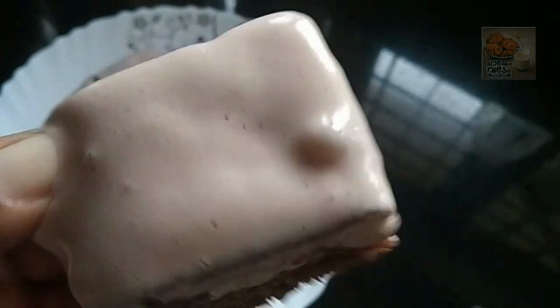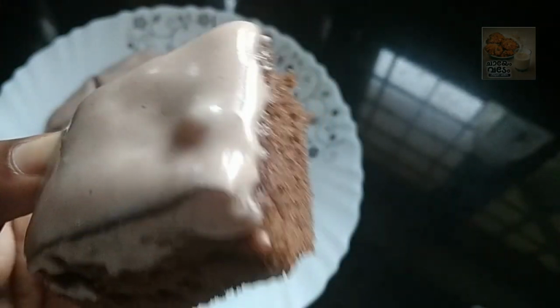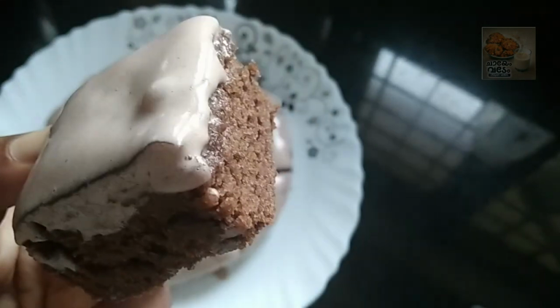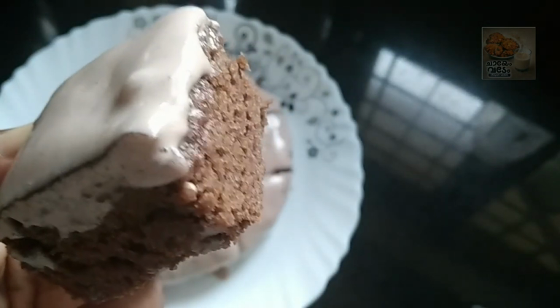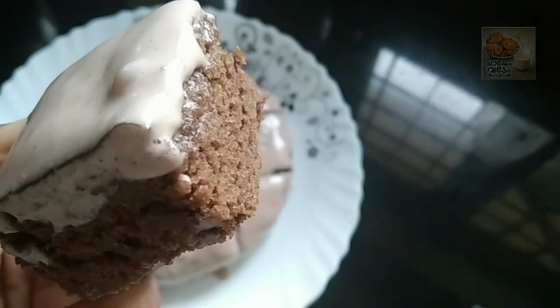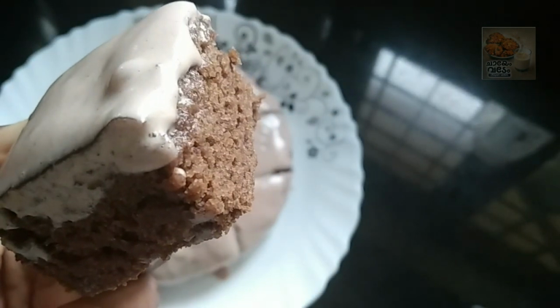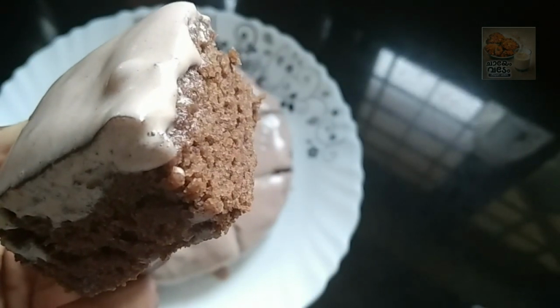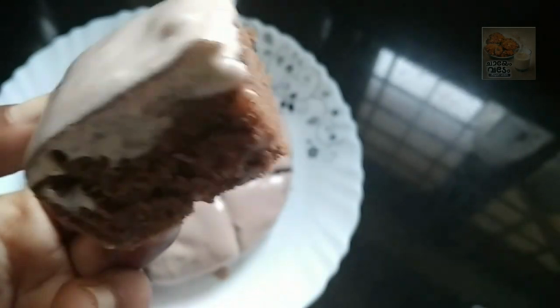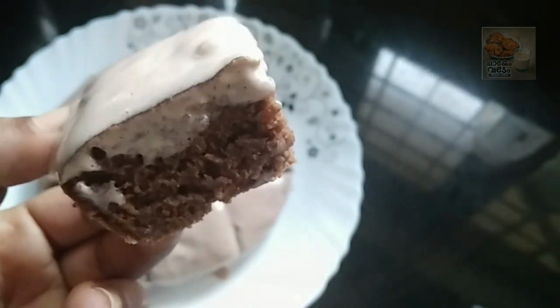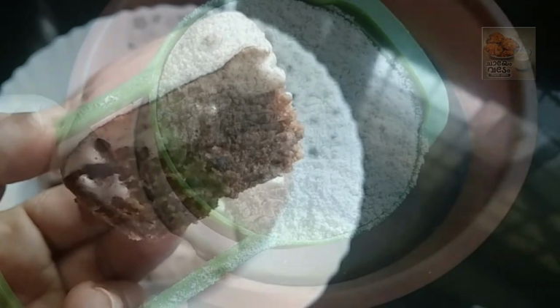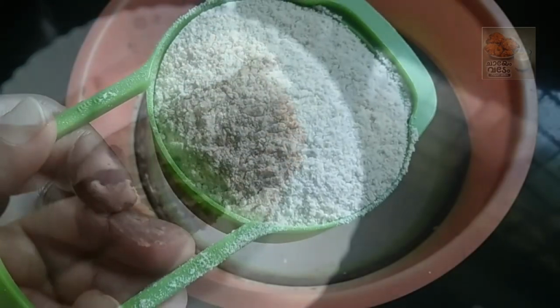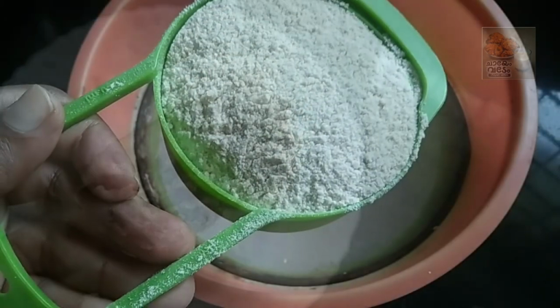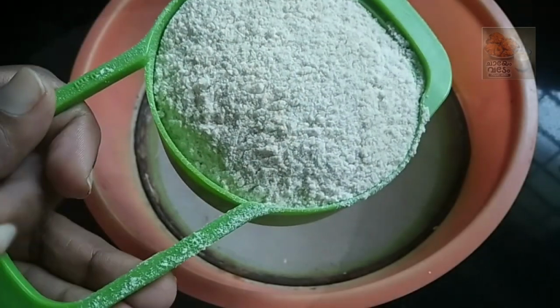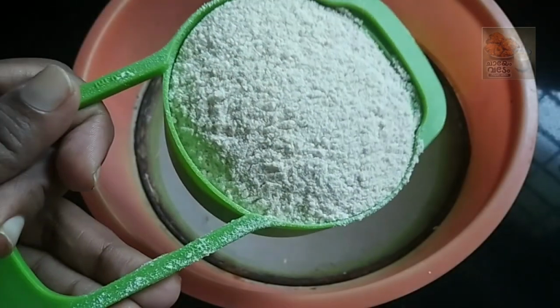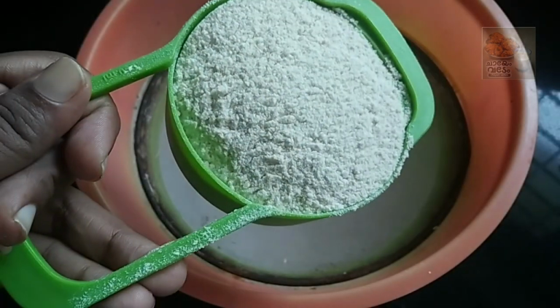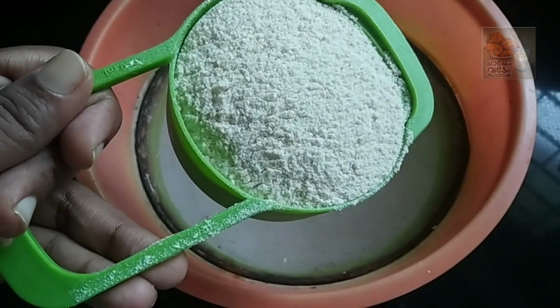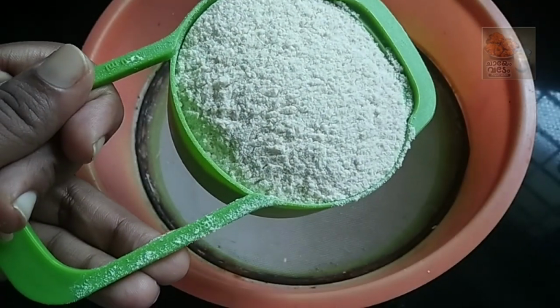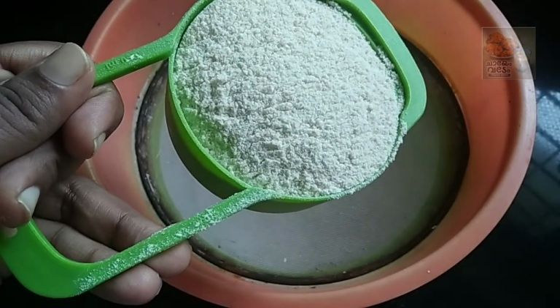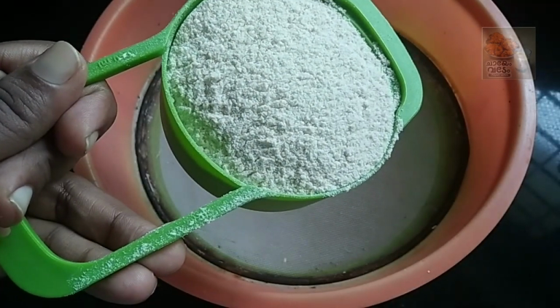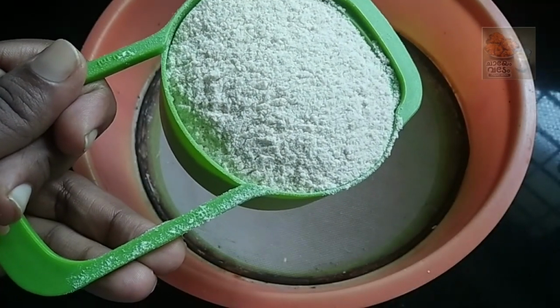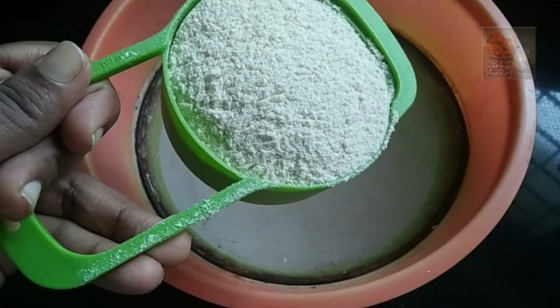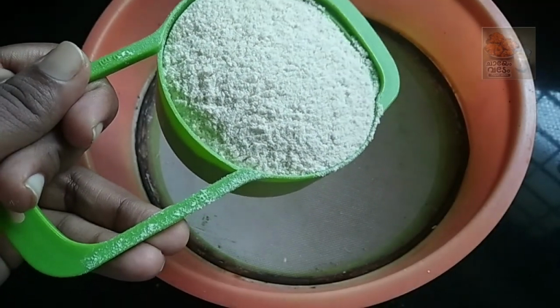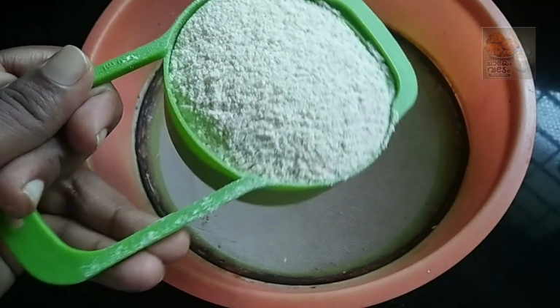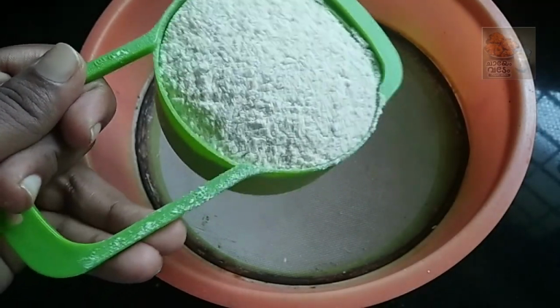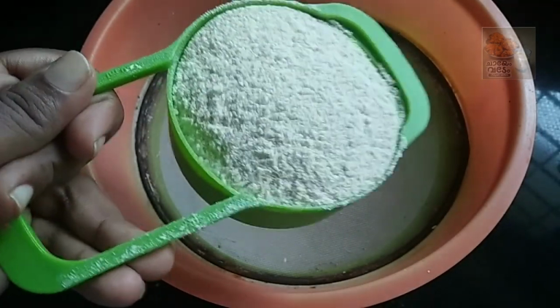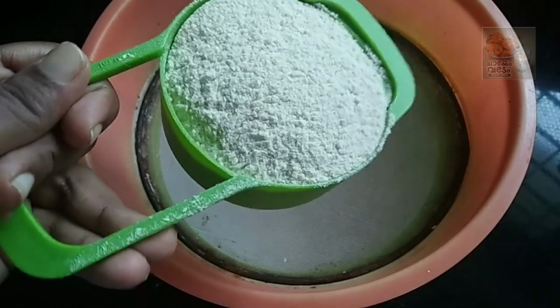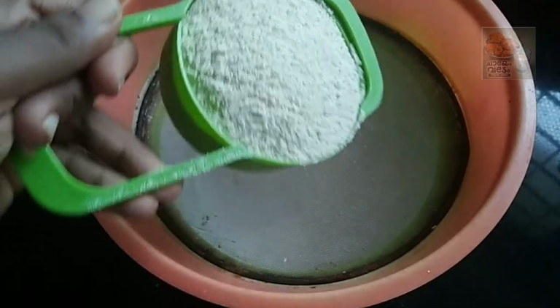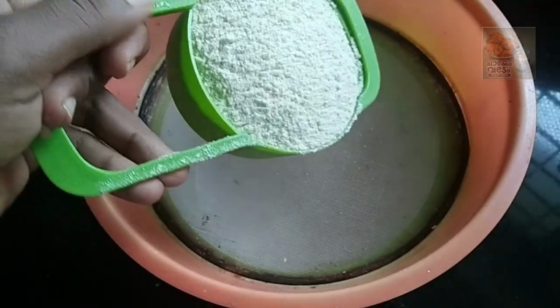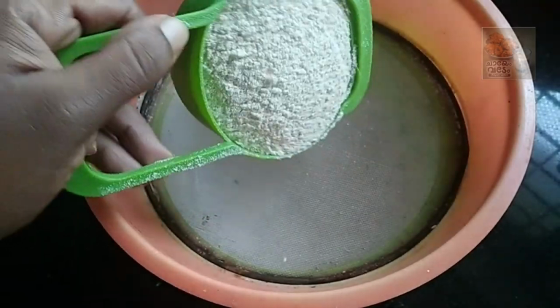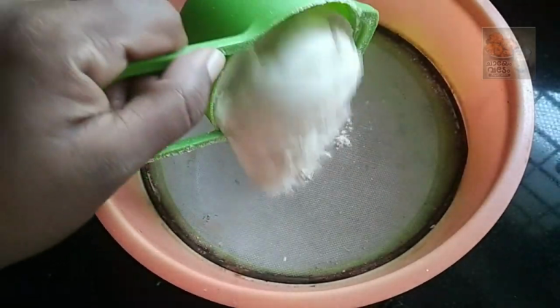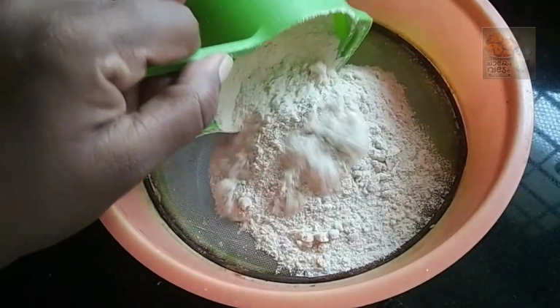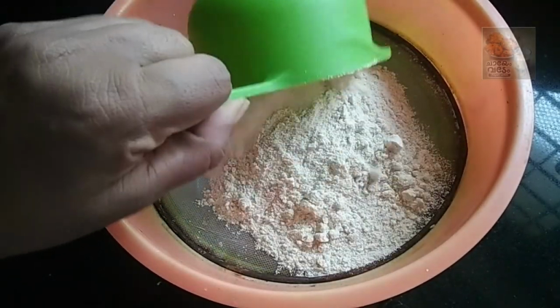We are ready to cook this cake. I will cook this cake for 1 cup of cake.